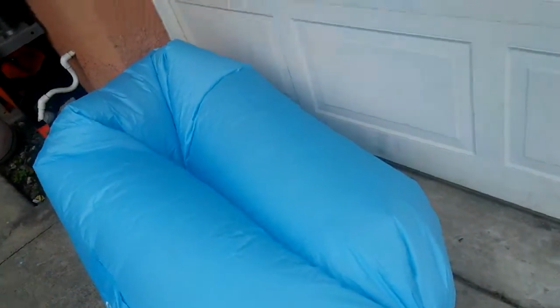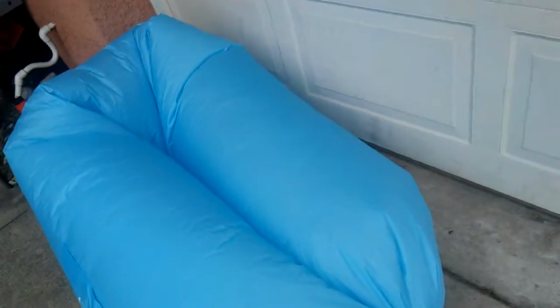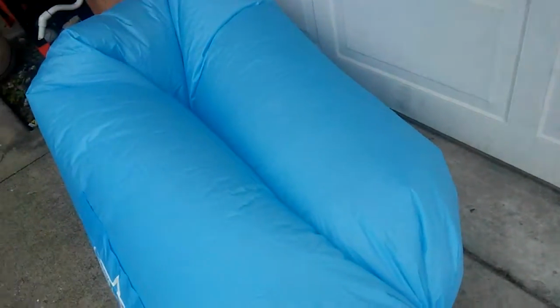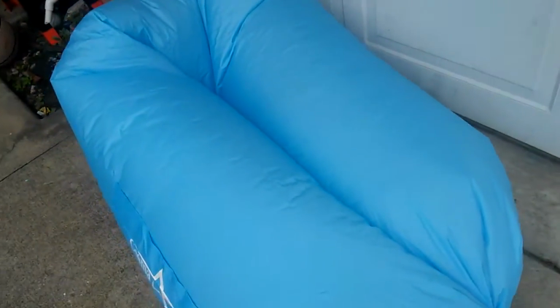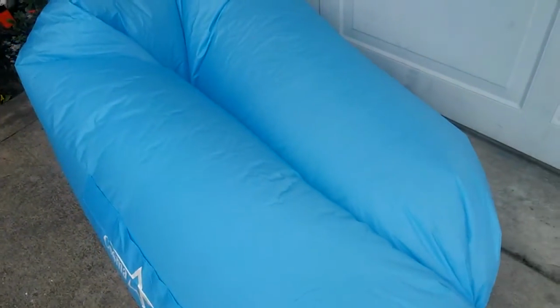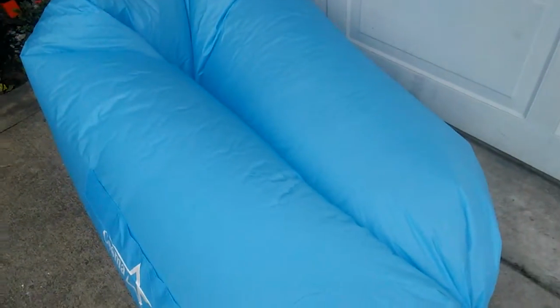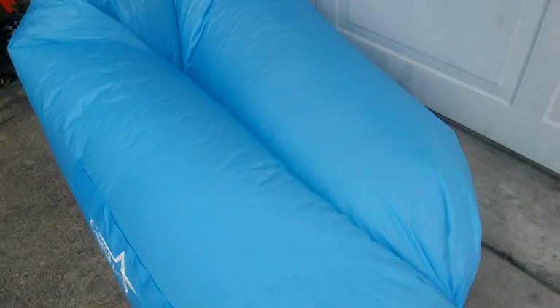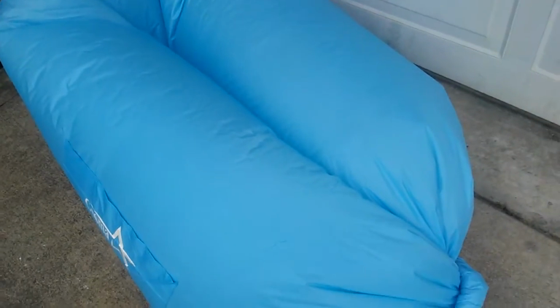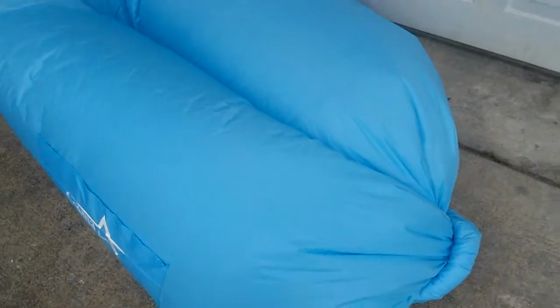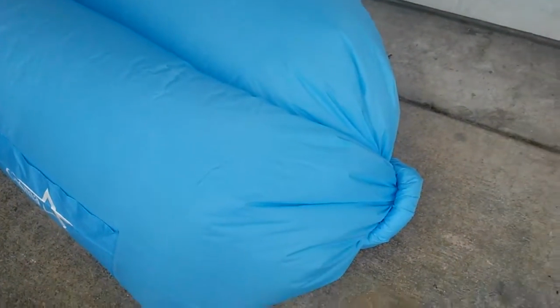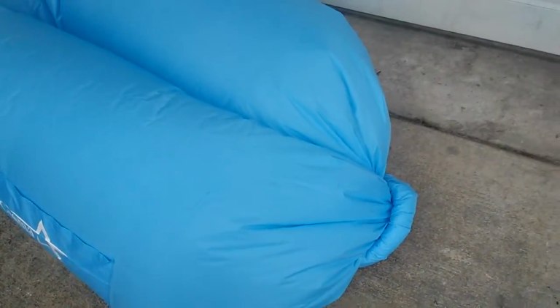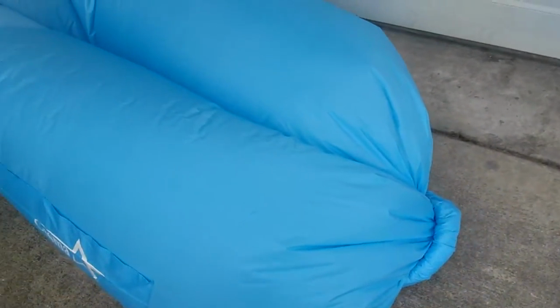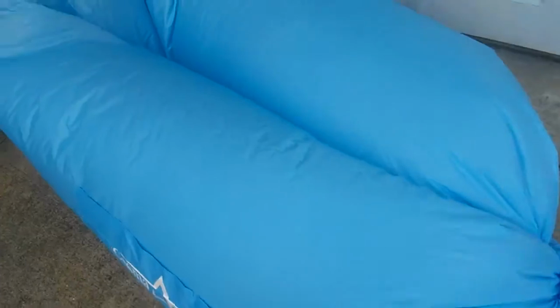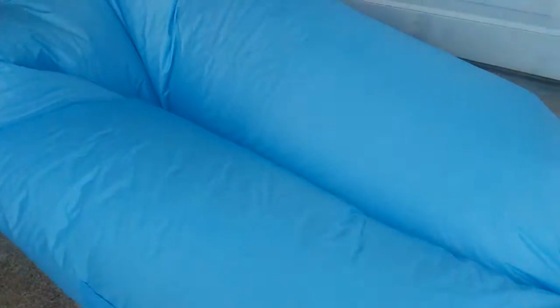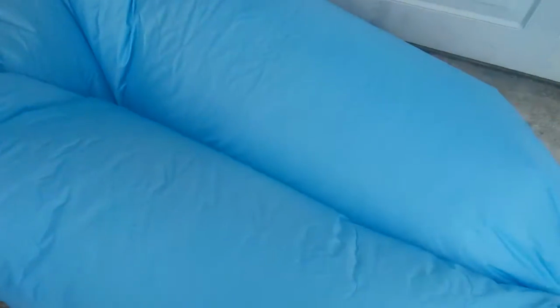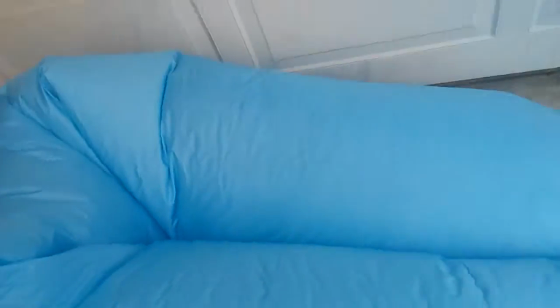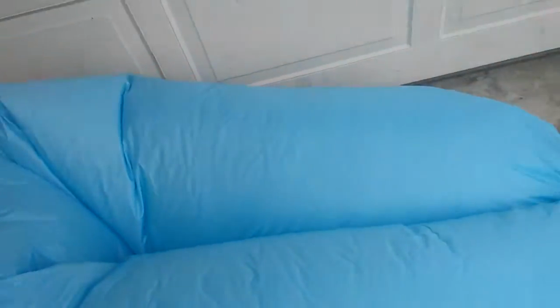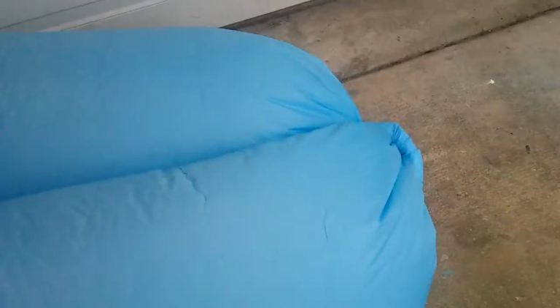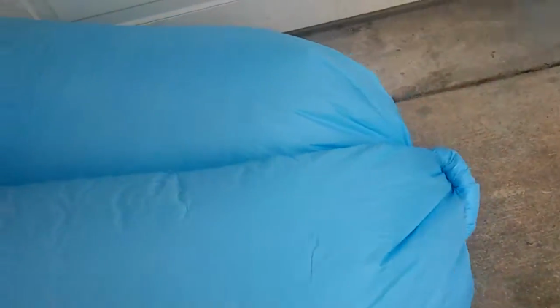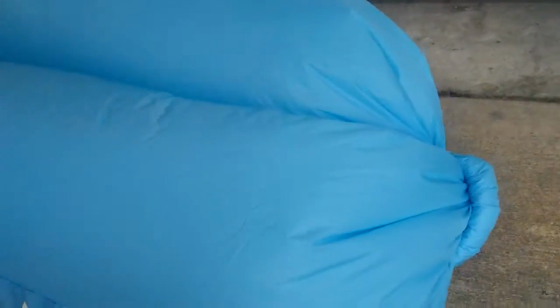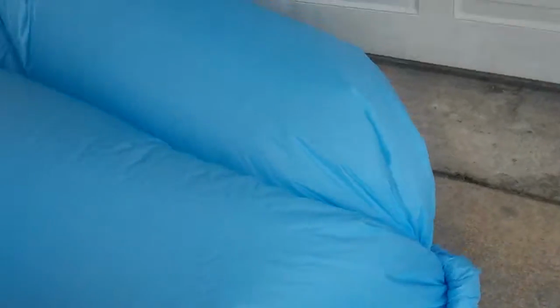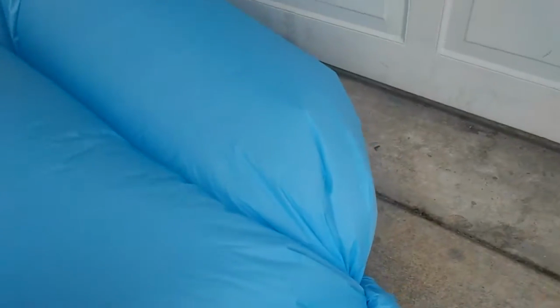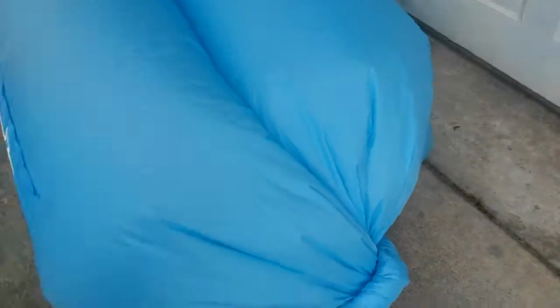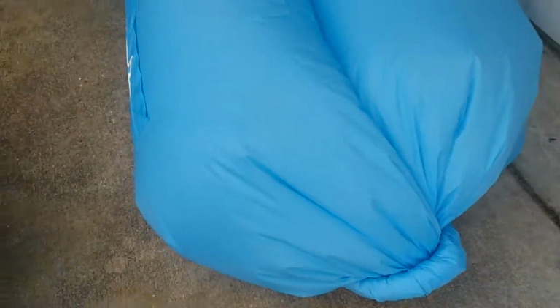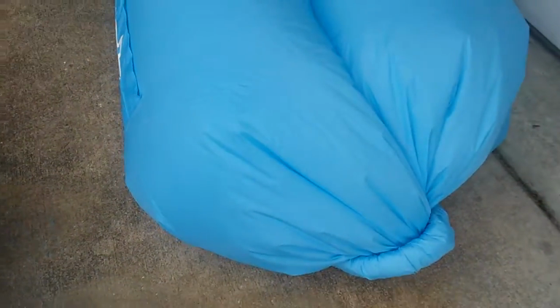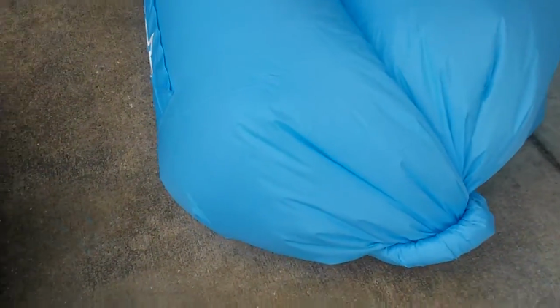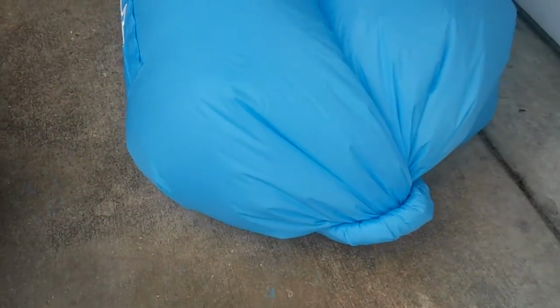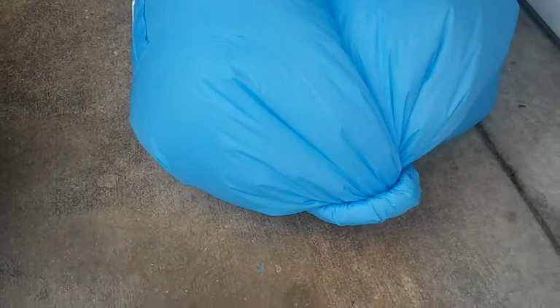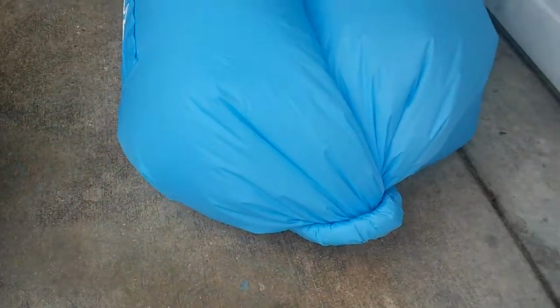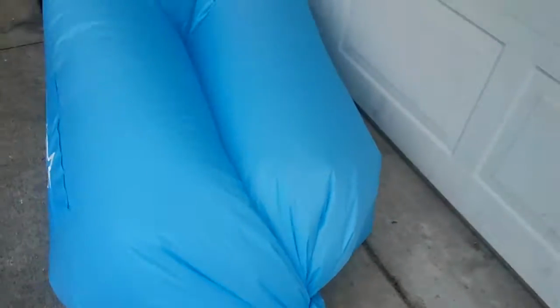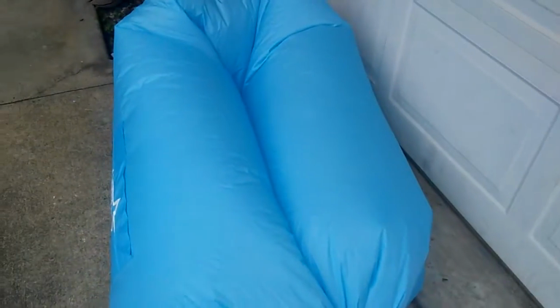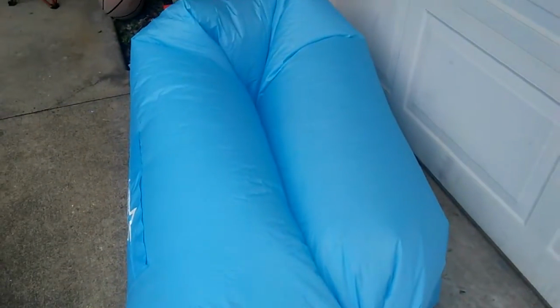It comes in a great little carry sack that this folds up into. Once you put a little bit of air in, you just roll the back here all the way until it gets as tight as you want, and then you clip it. And it holds together.